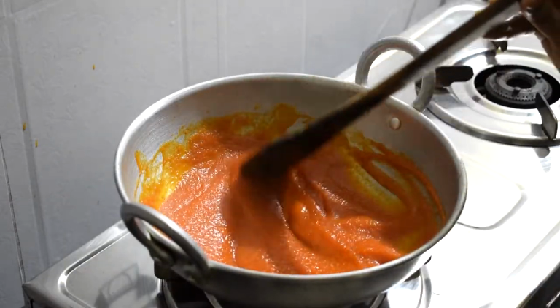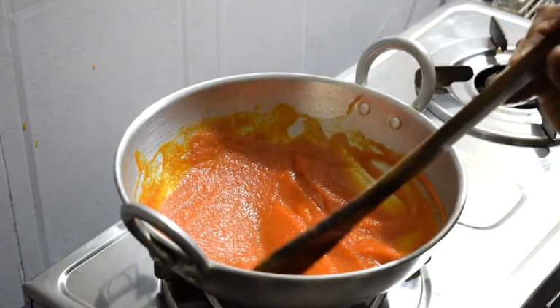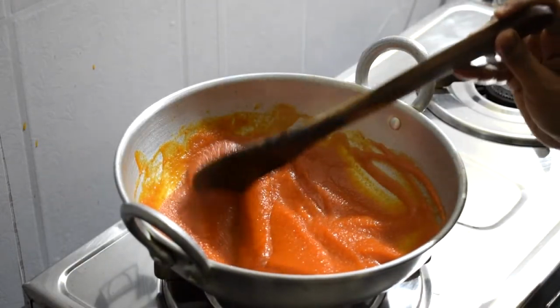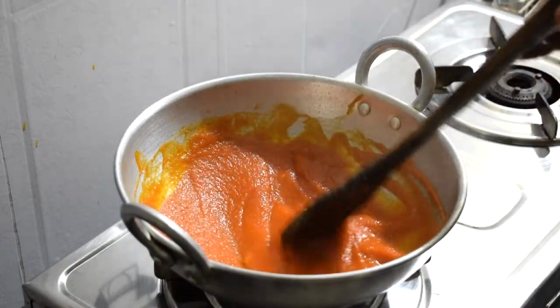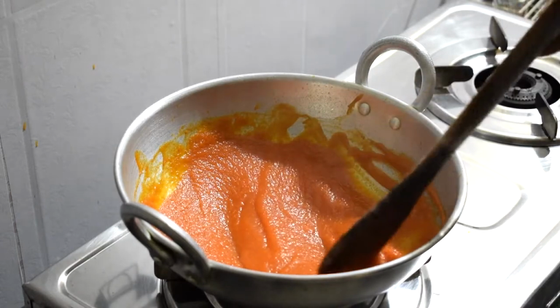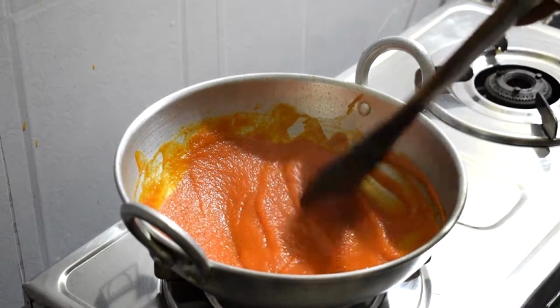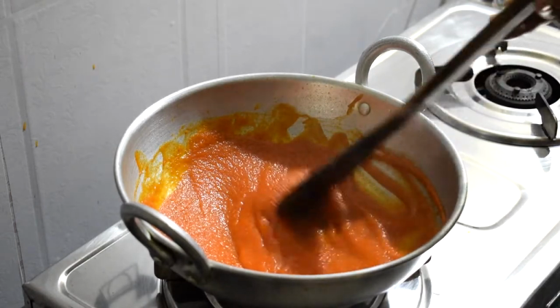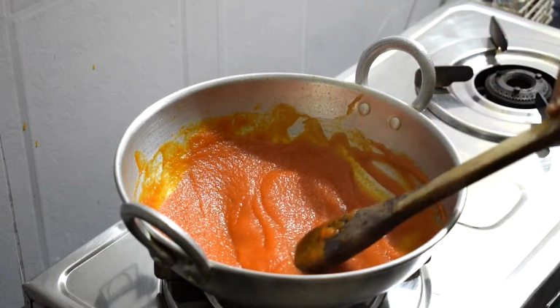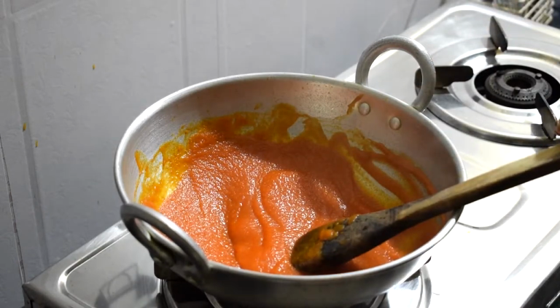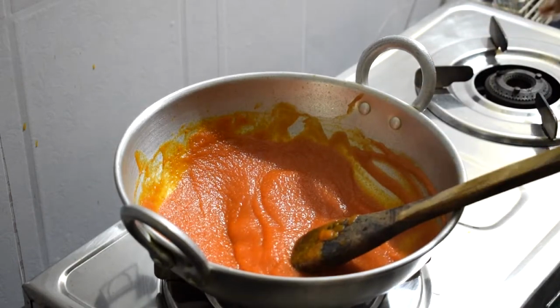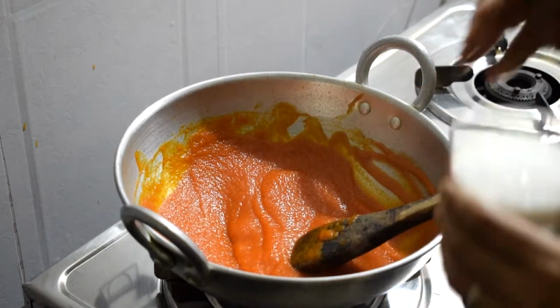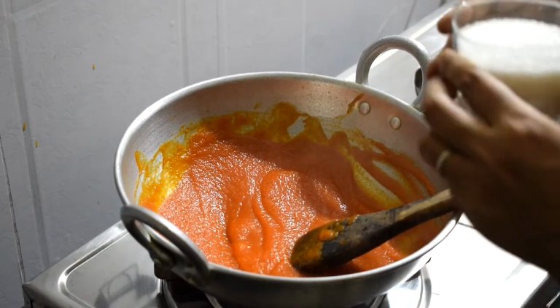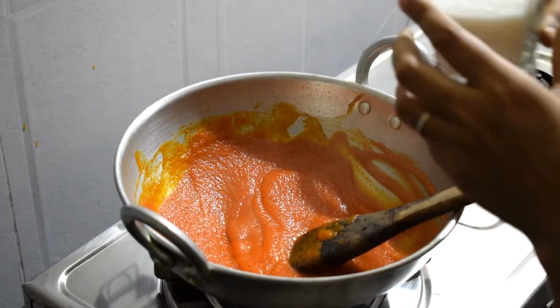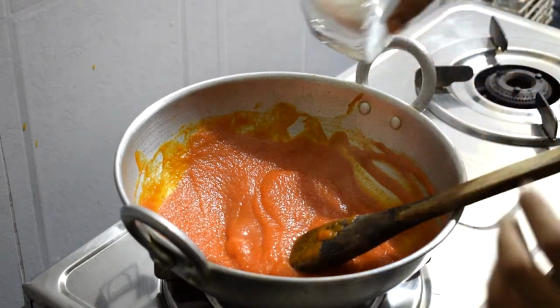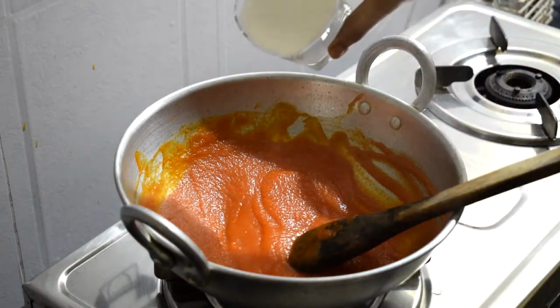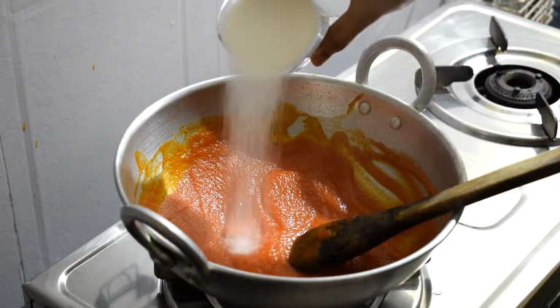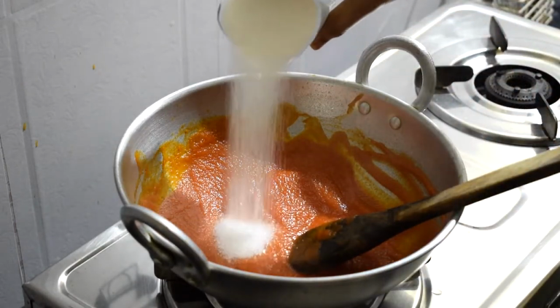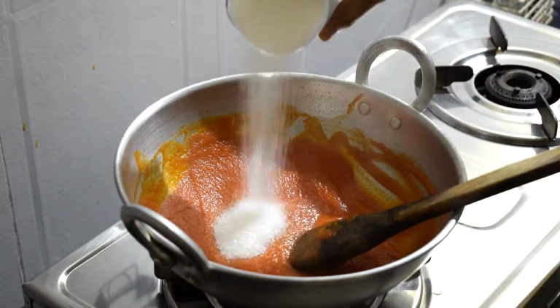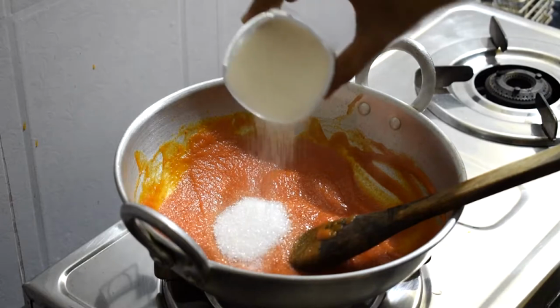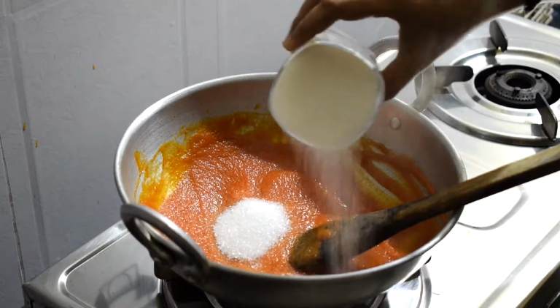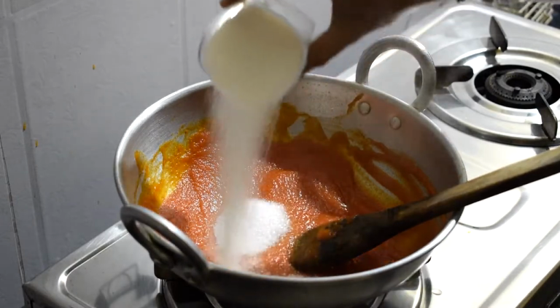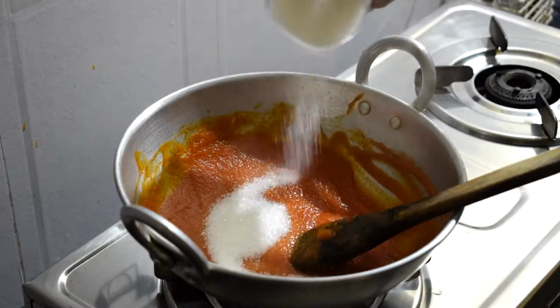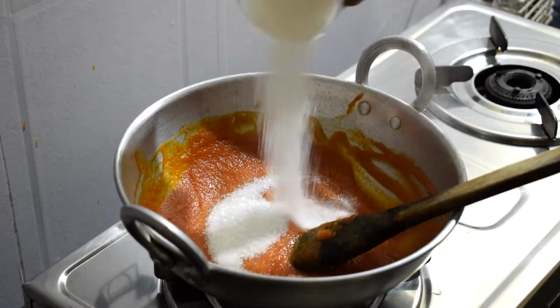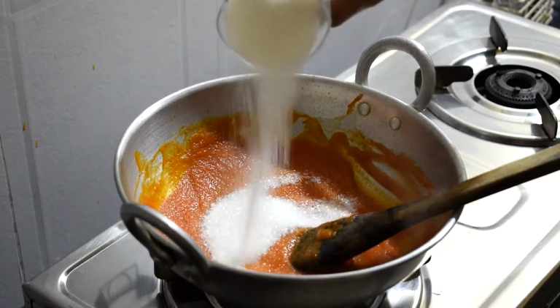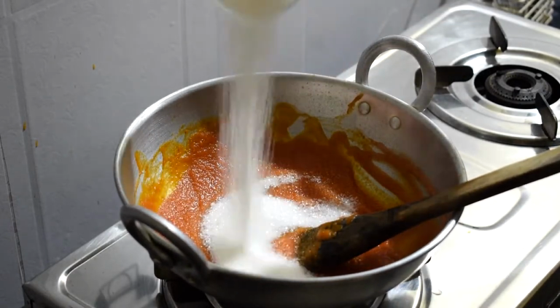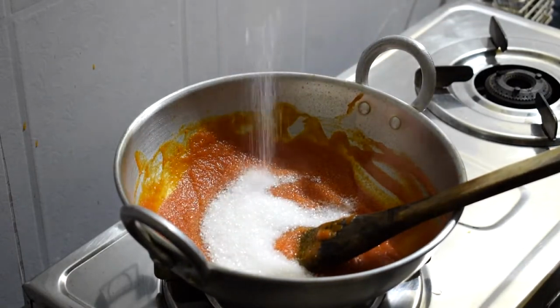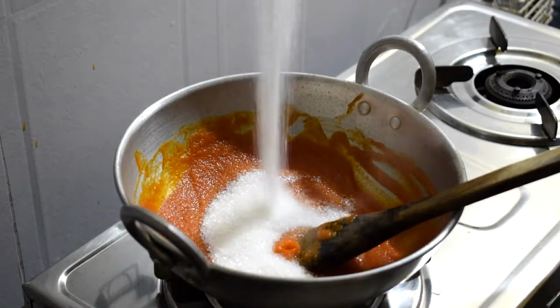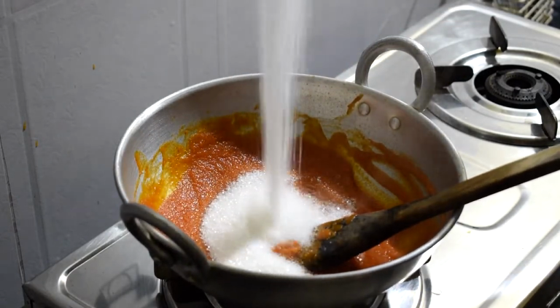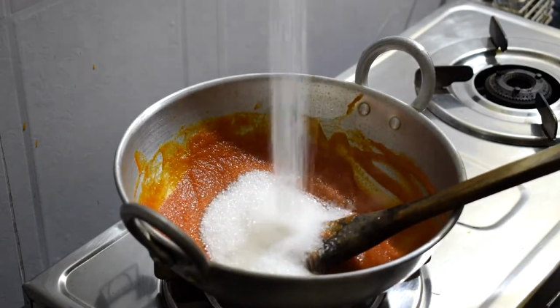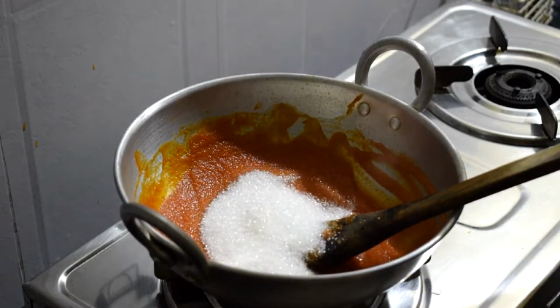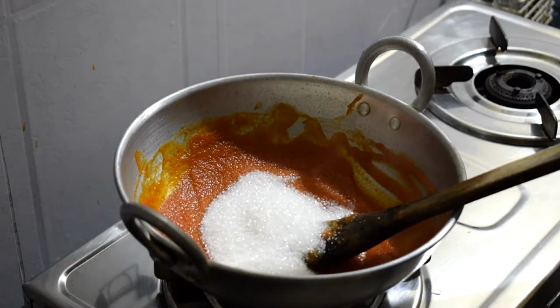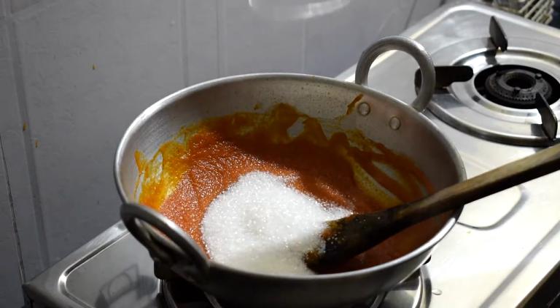Let's put sugar in this time. 1 cup of puree, 3 cups of sugar. If you want to add sugar, you can put a cup of salt, but 1 cup of sugar is good.